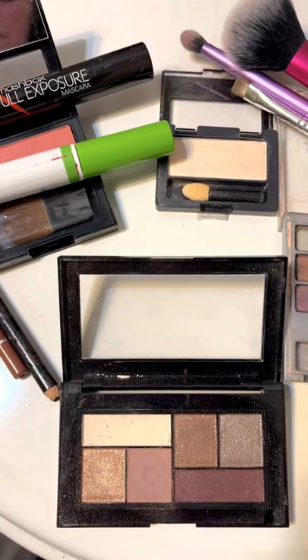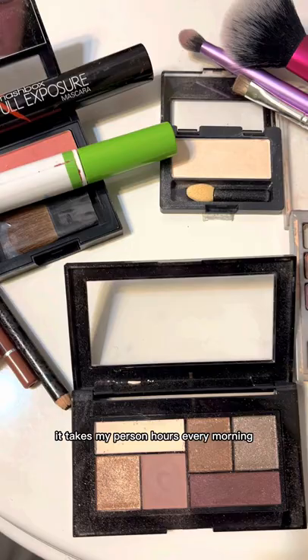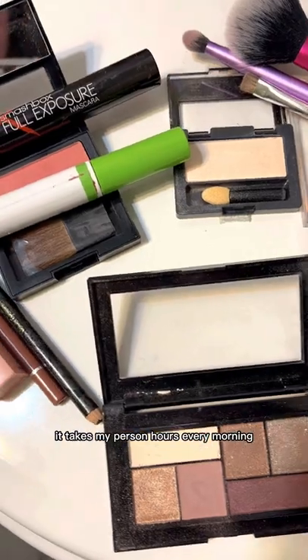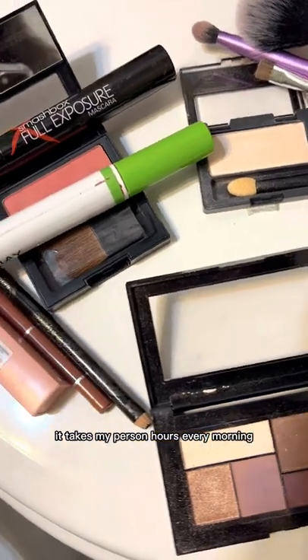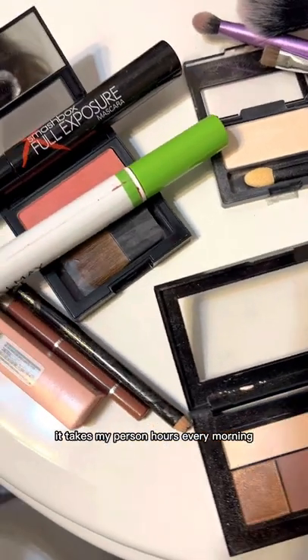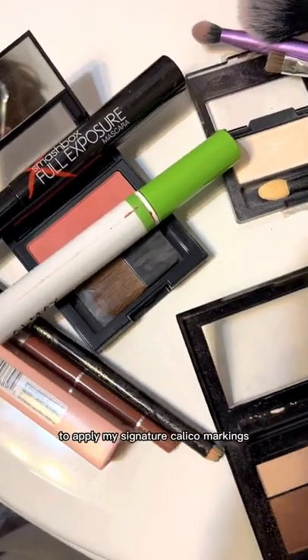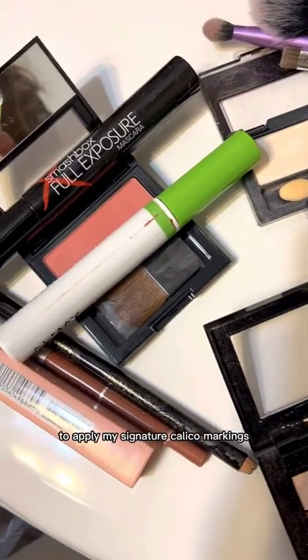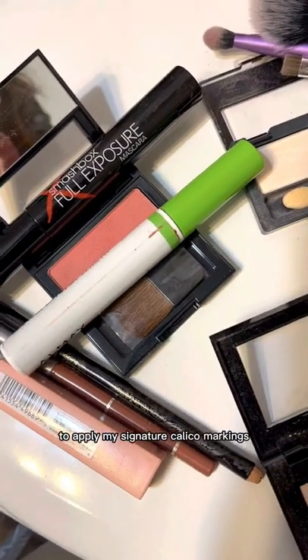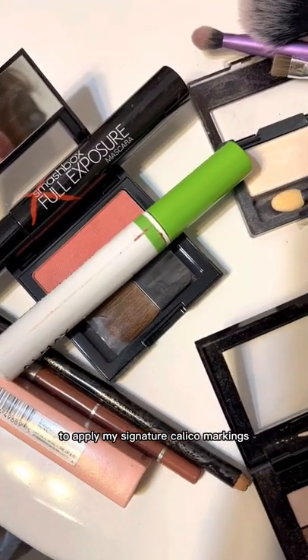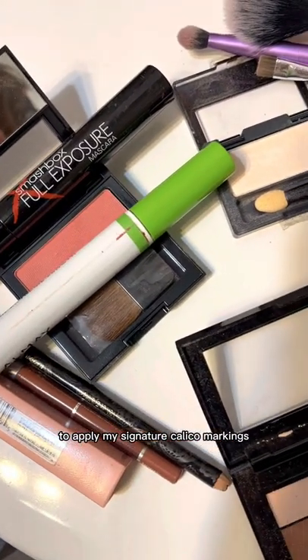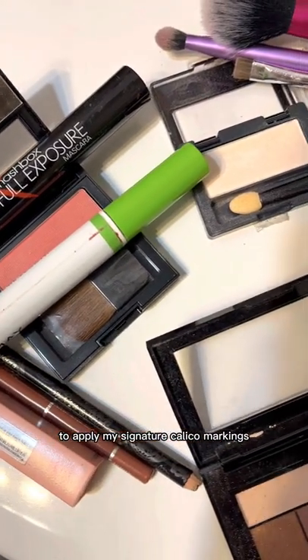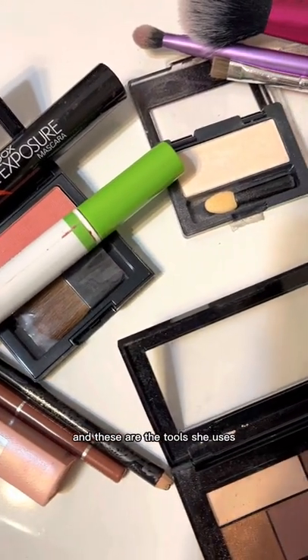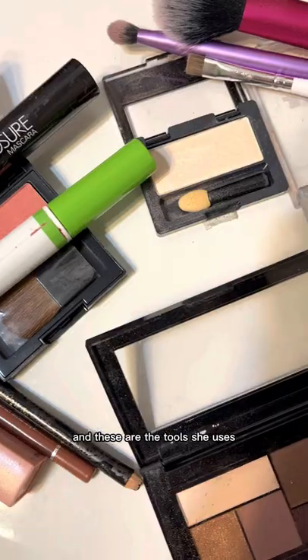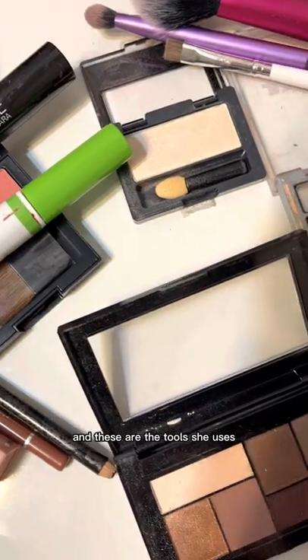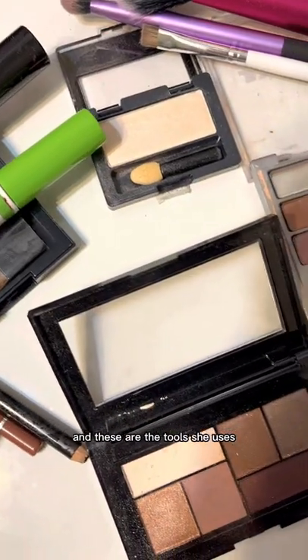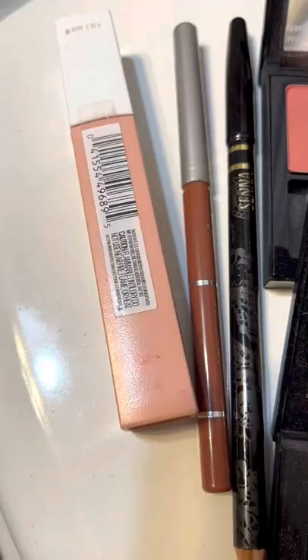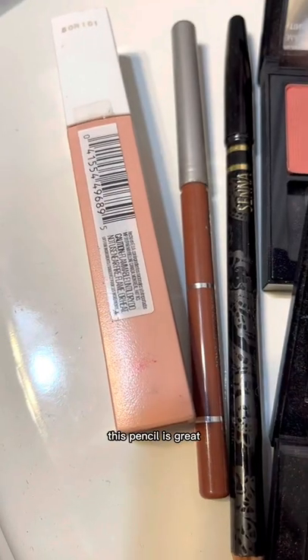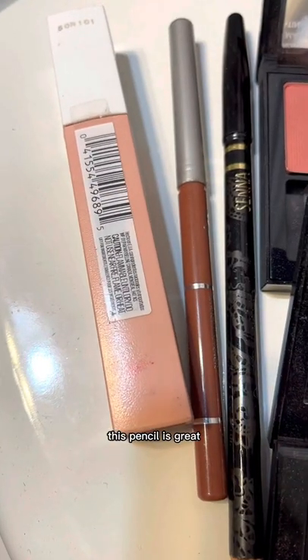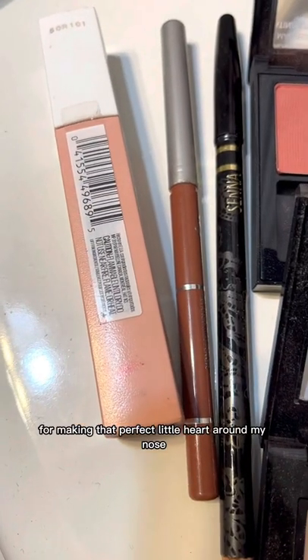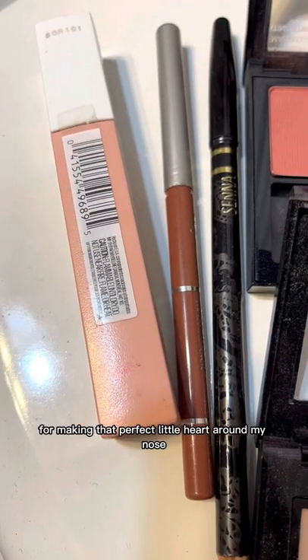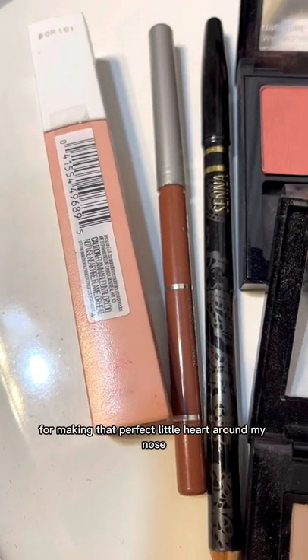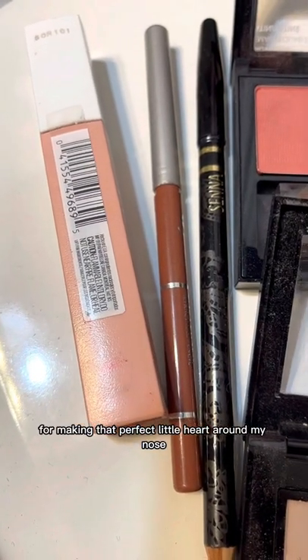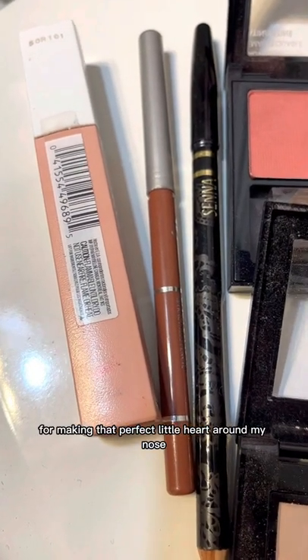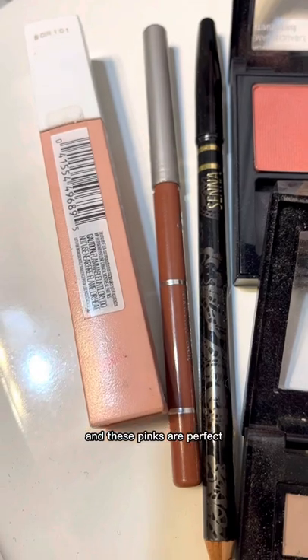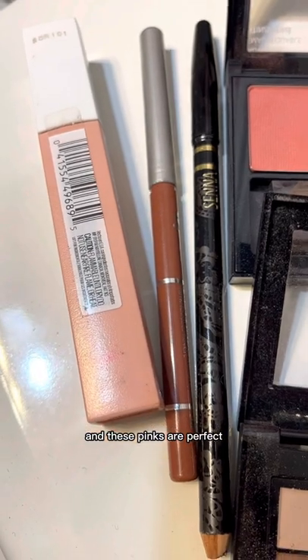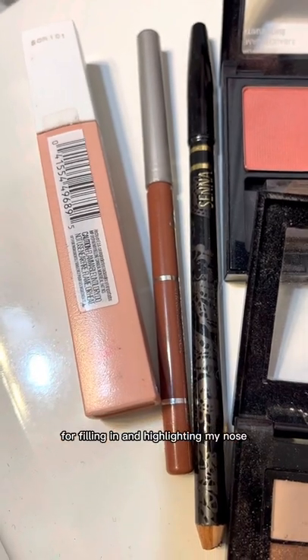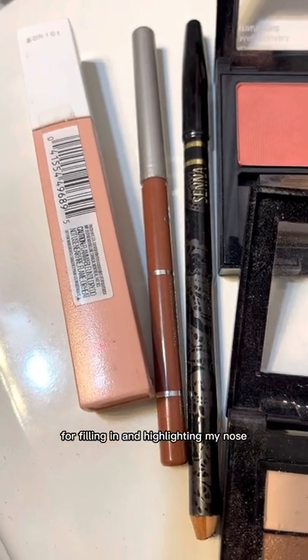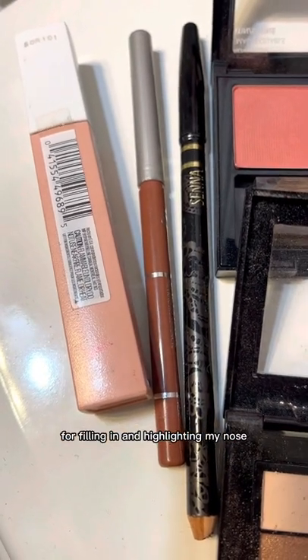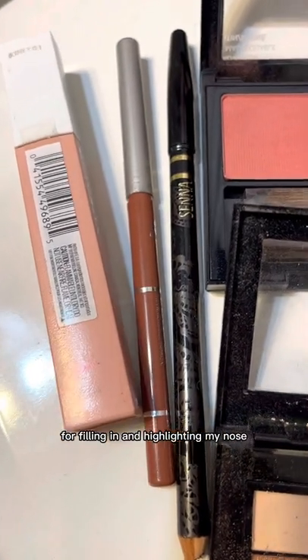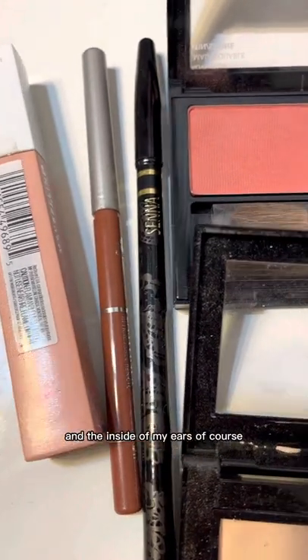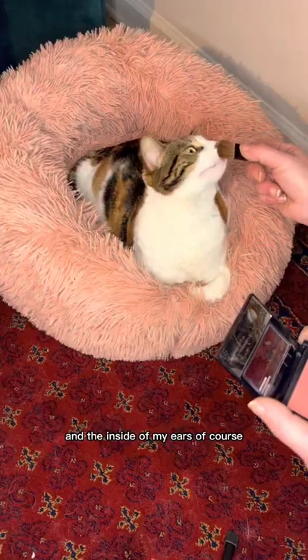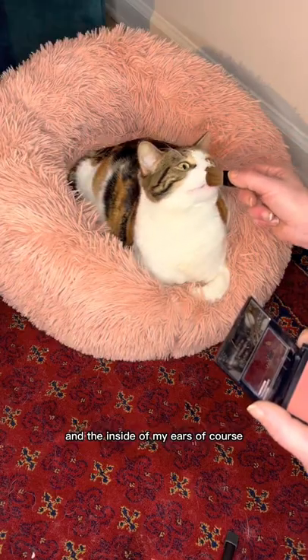It takes my person hours every morning to apply my signature calico markings, and these are the tools she uses. This pencil is great for making that perfect little heart around my nose, and these pinks are perfect for filling in and highlighting my nose and the inside of my ears.